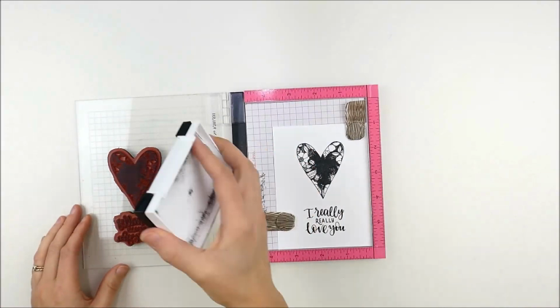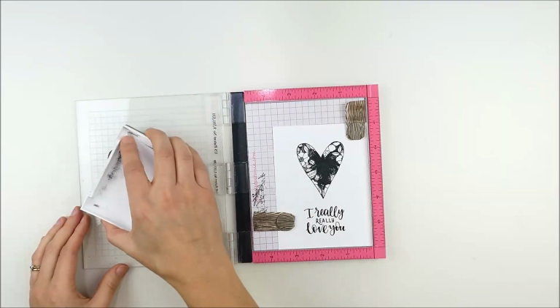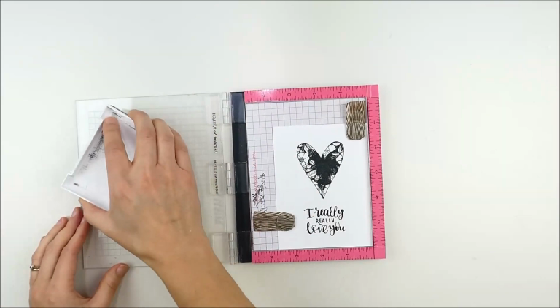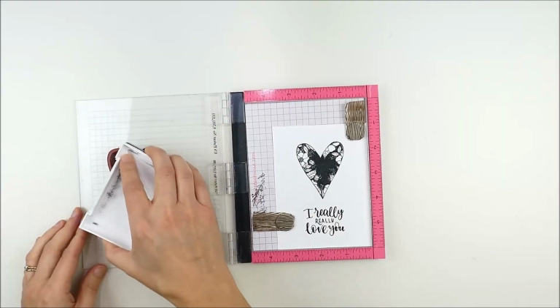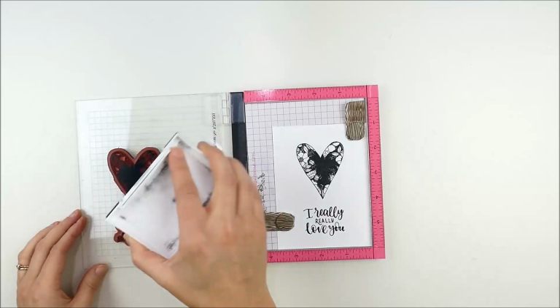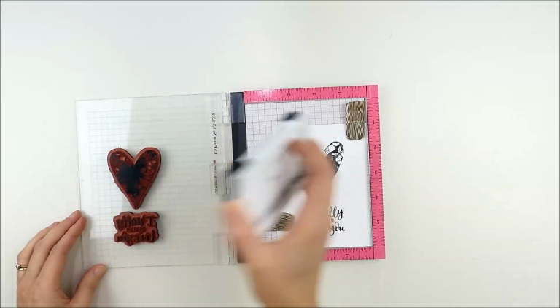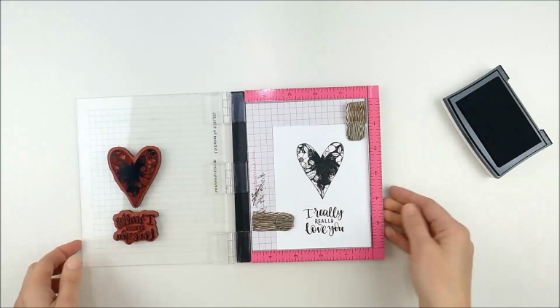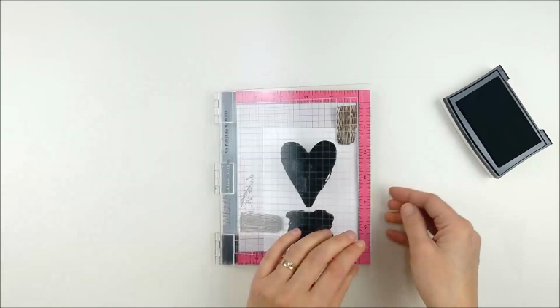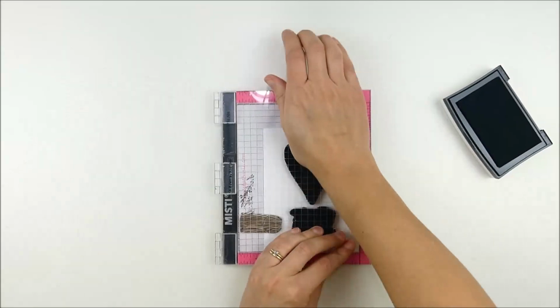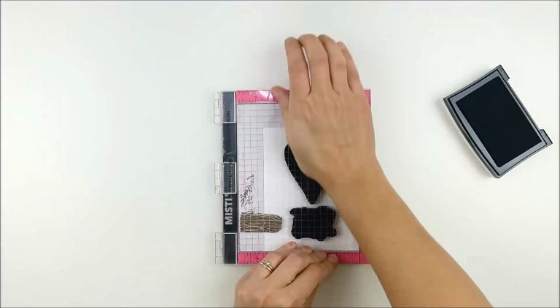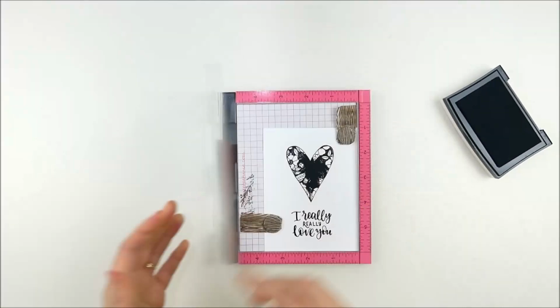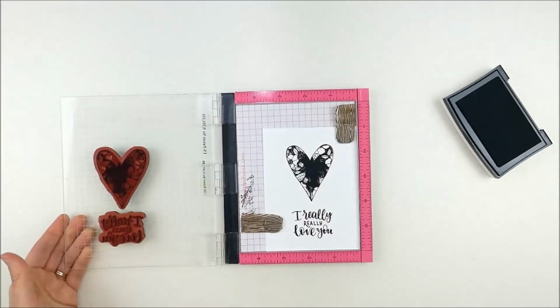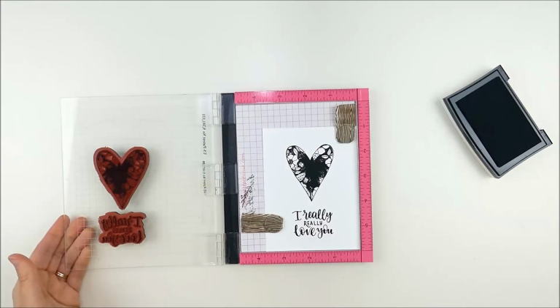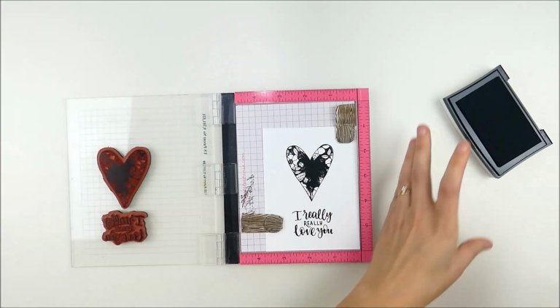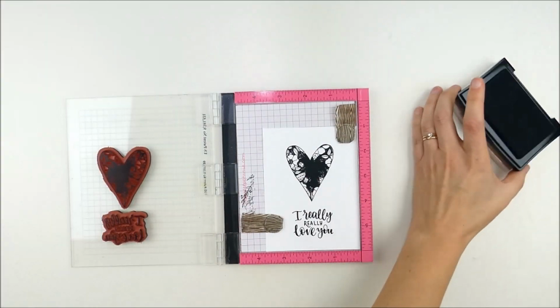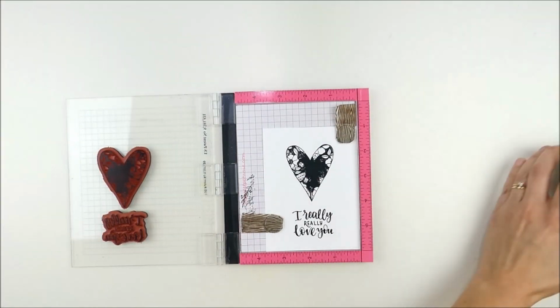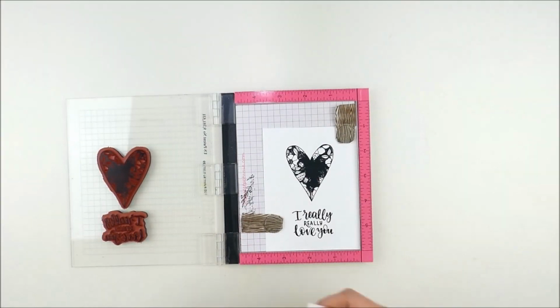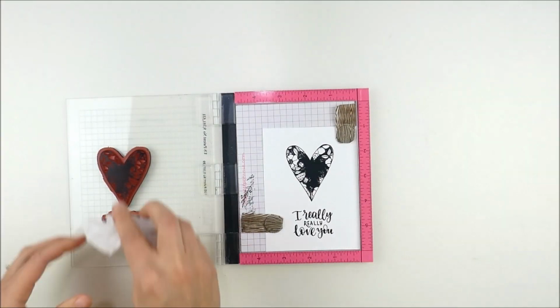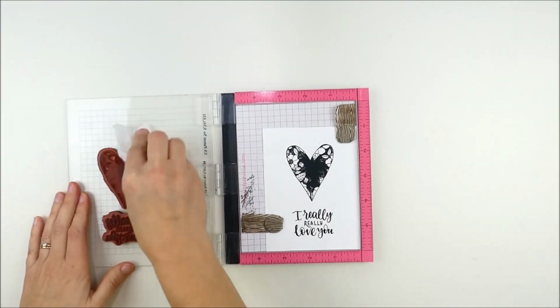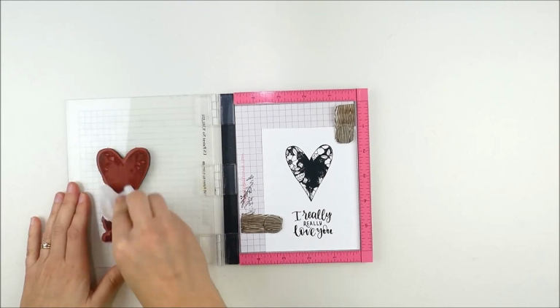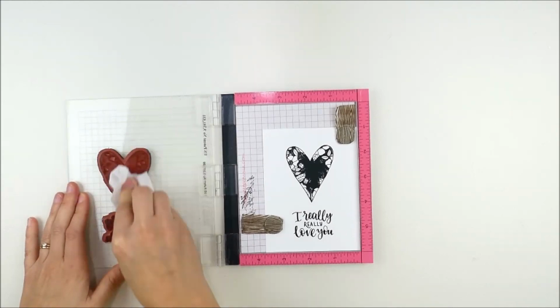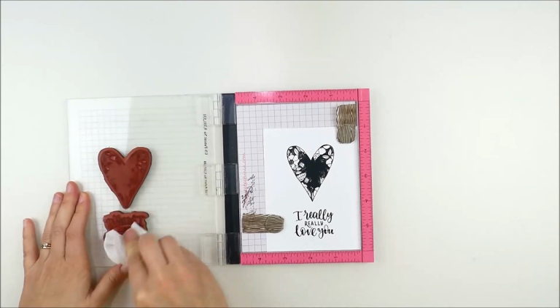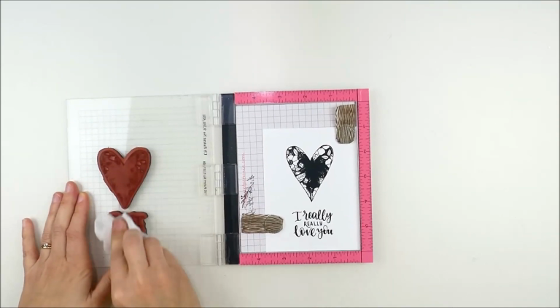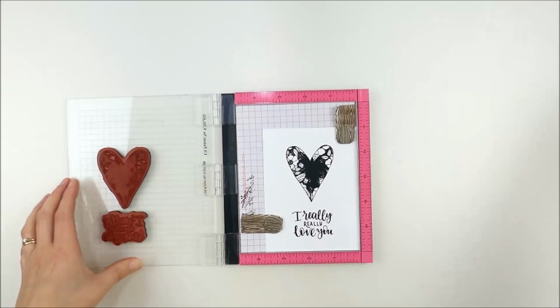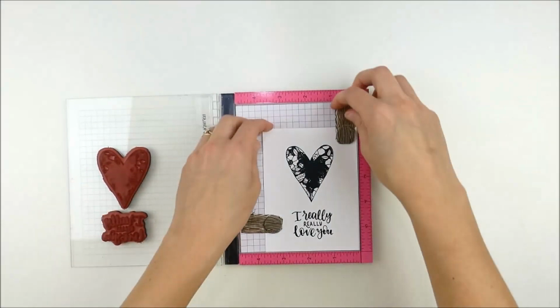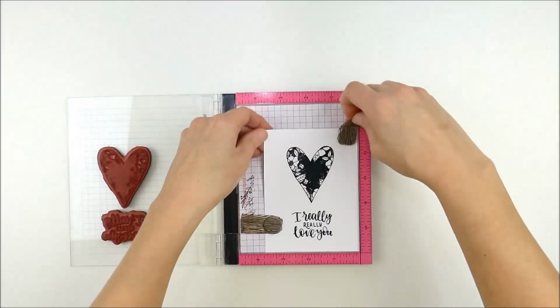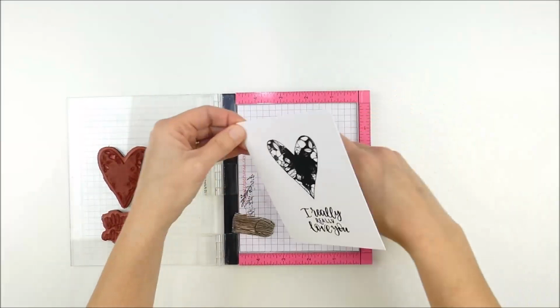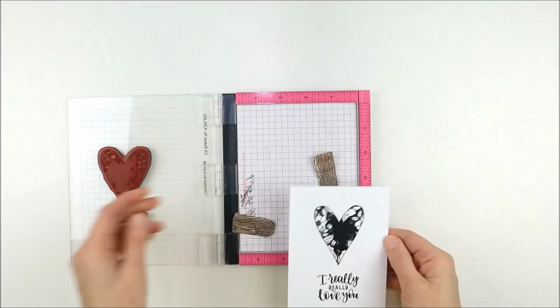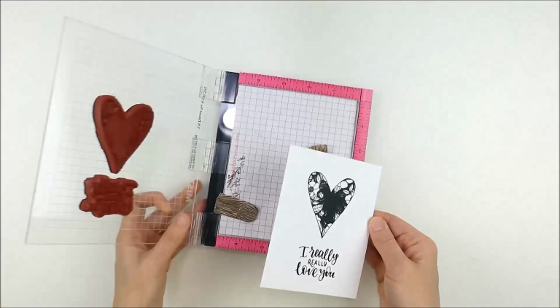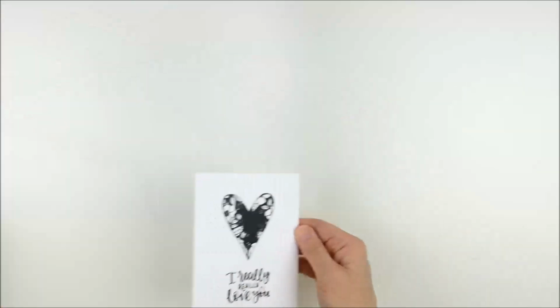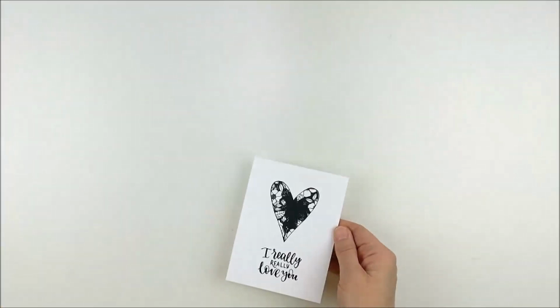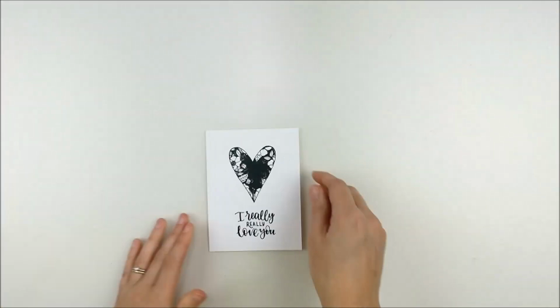I'm double stamping using my MISTI to keep everything perfectly lined up so I can get lots of ink on there. And in case you didn't know, pigment ink is kind of fun because it also works as an embossing ink.